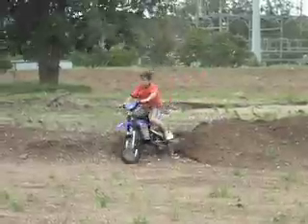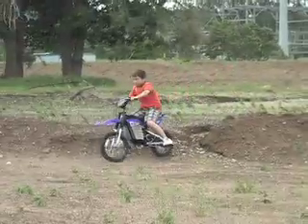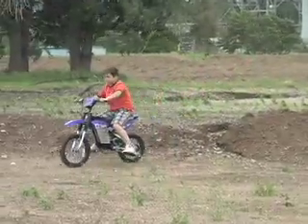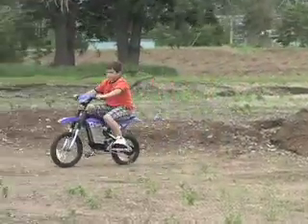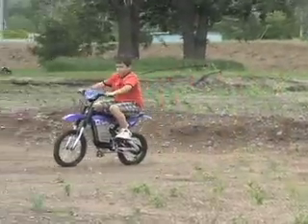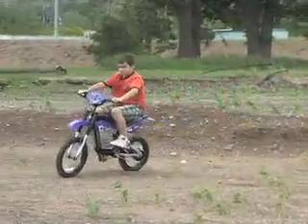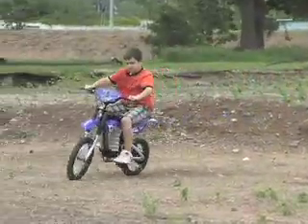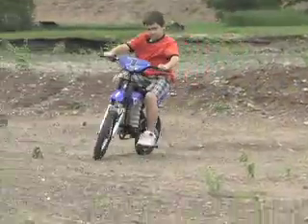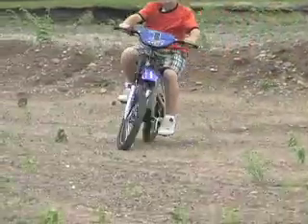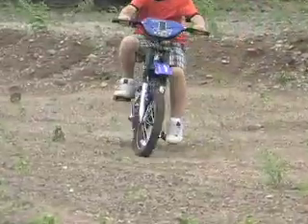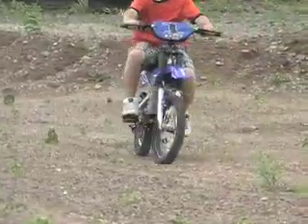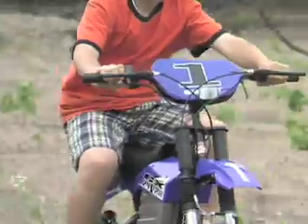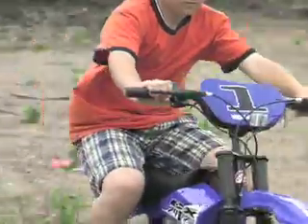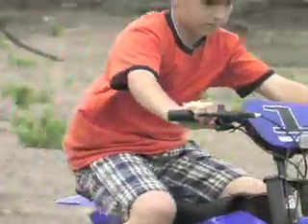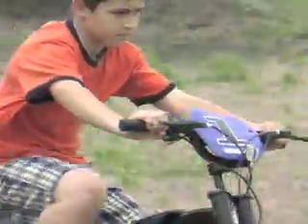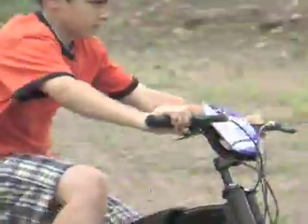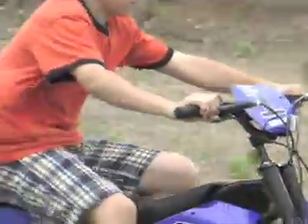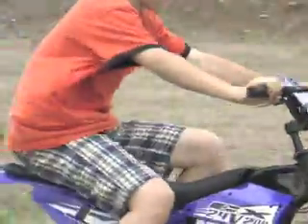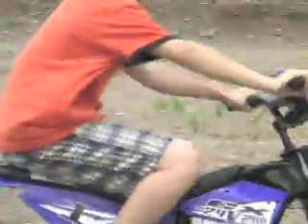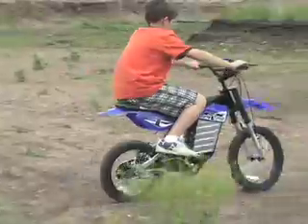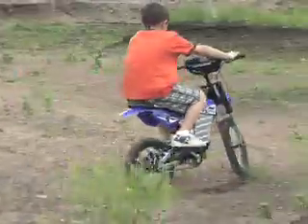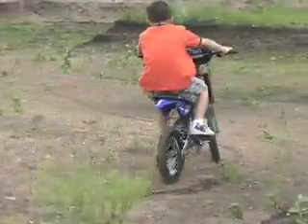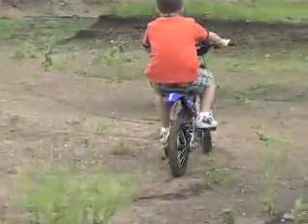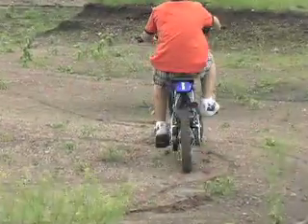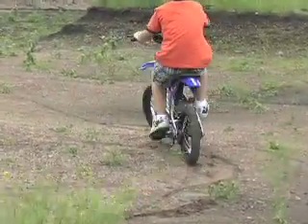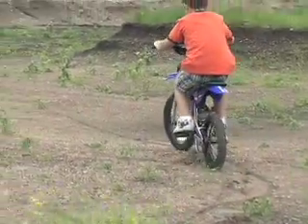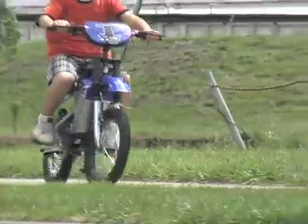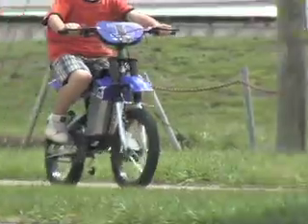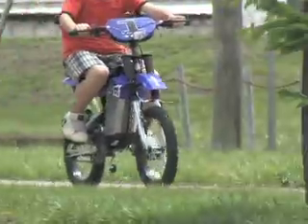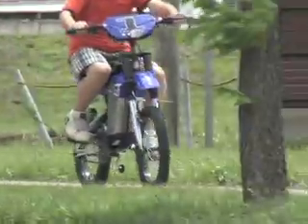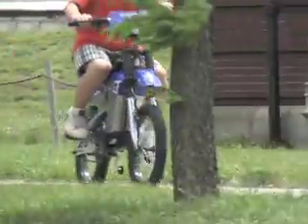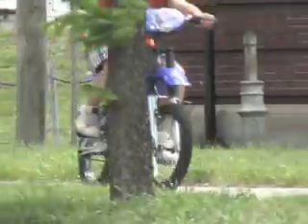Motocross styling and accessories will turn heads, too. So whether cruising with power or keeping it old school, the CX200 is one mean machine with no gasoline.